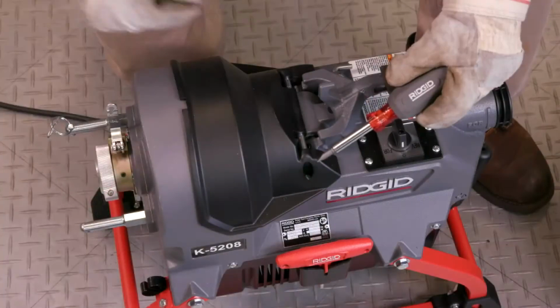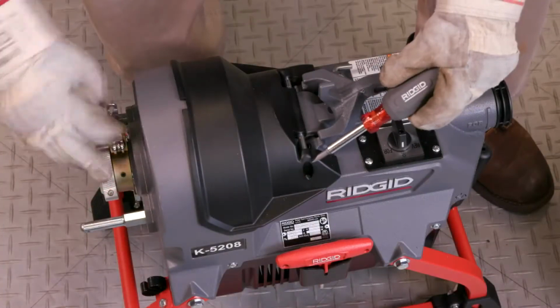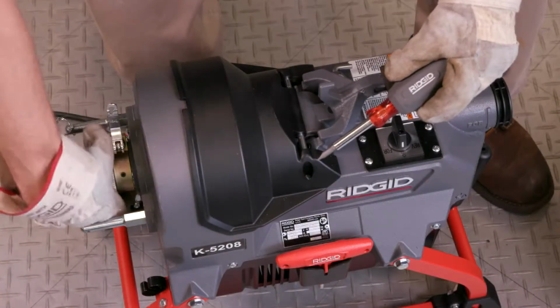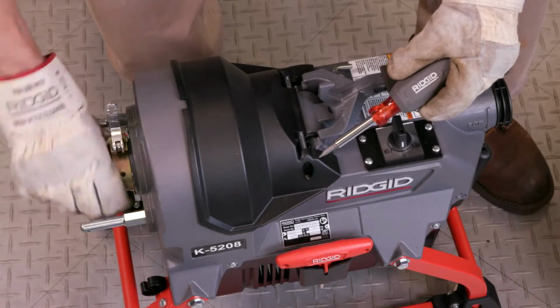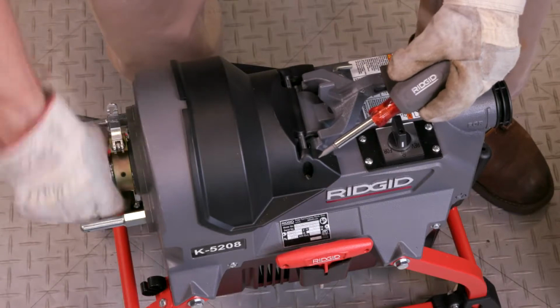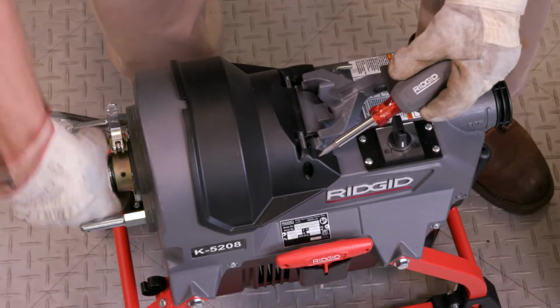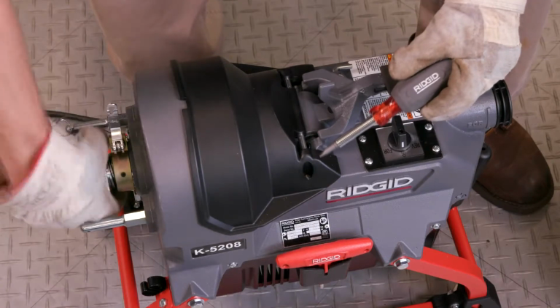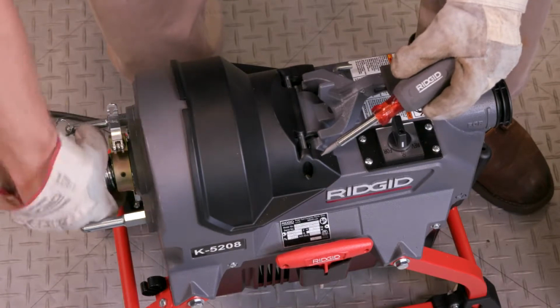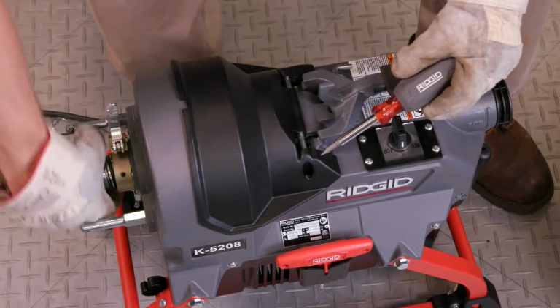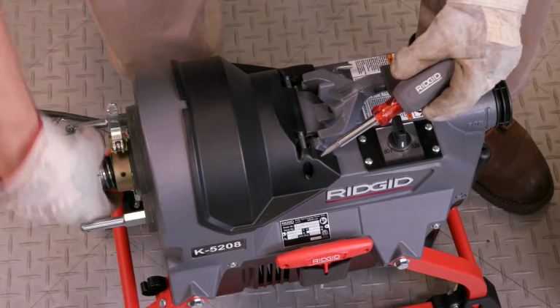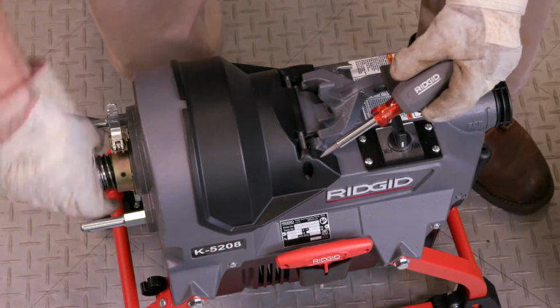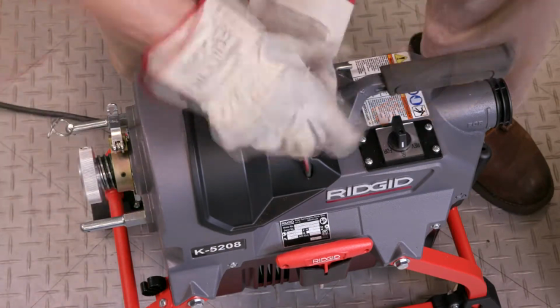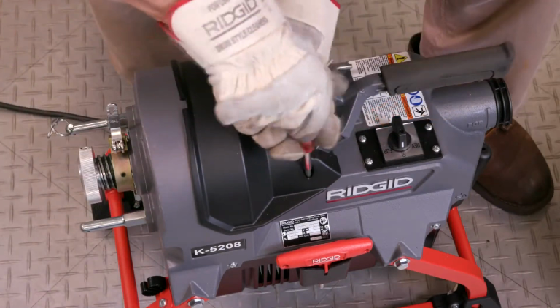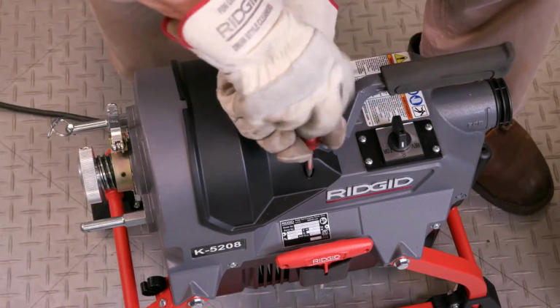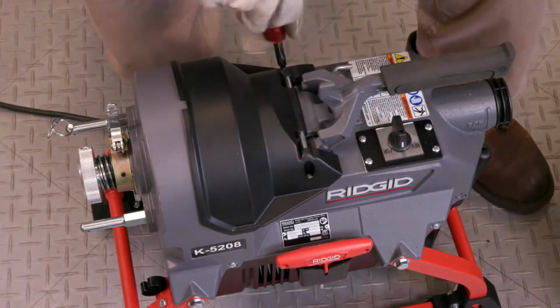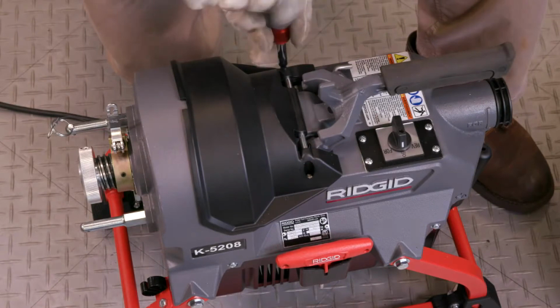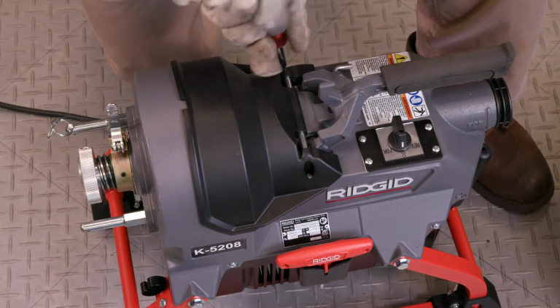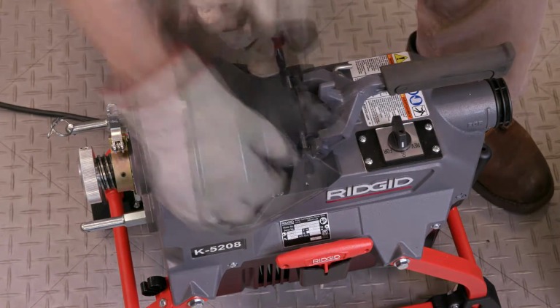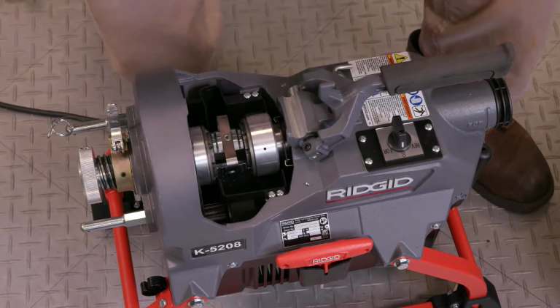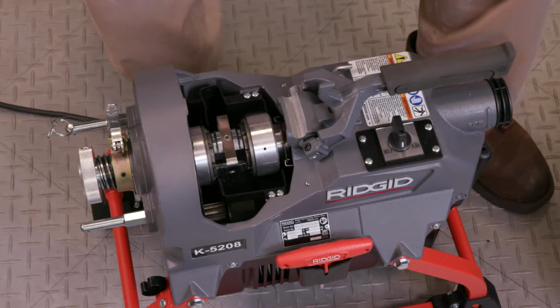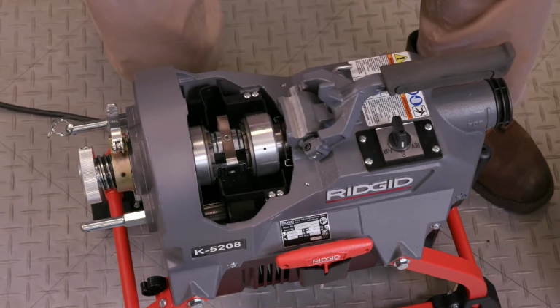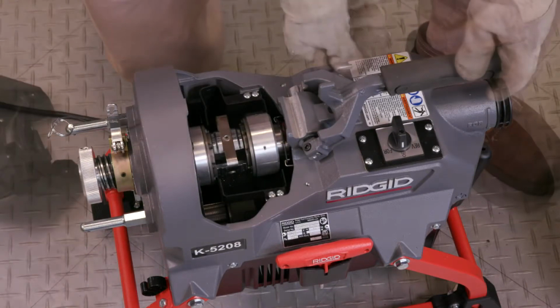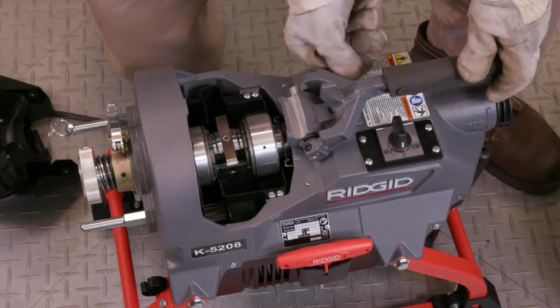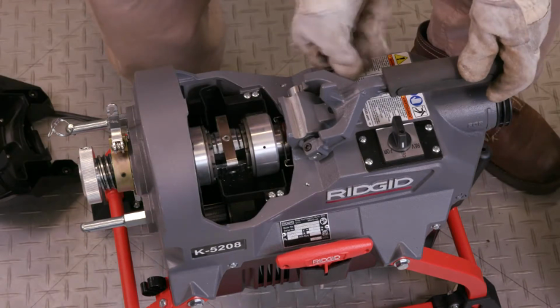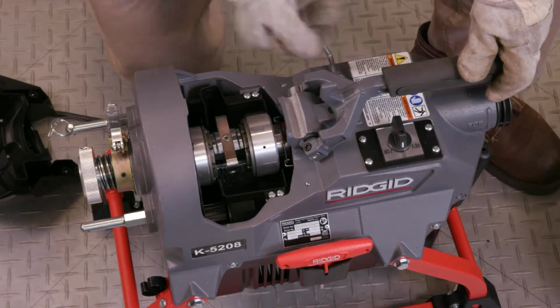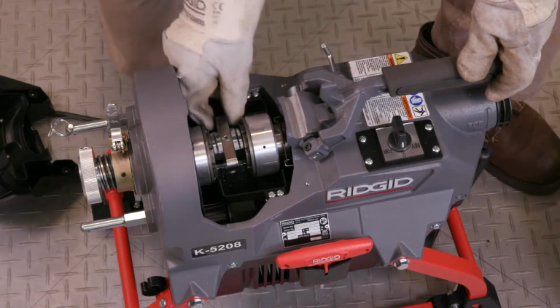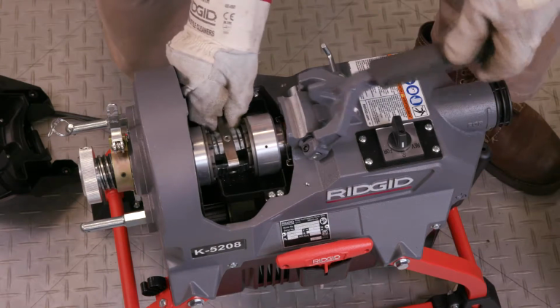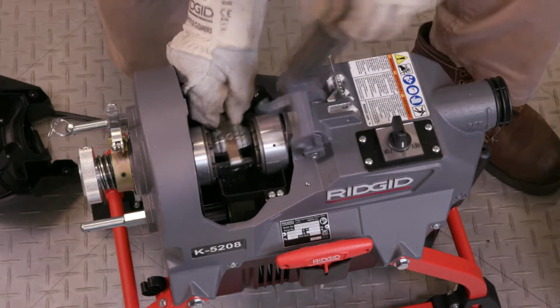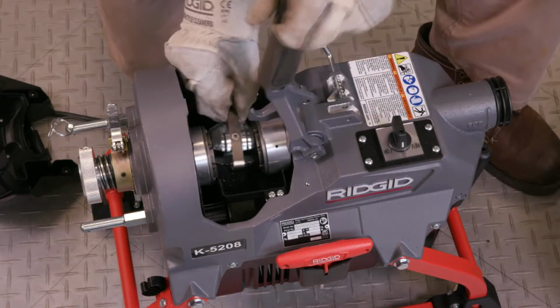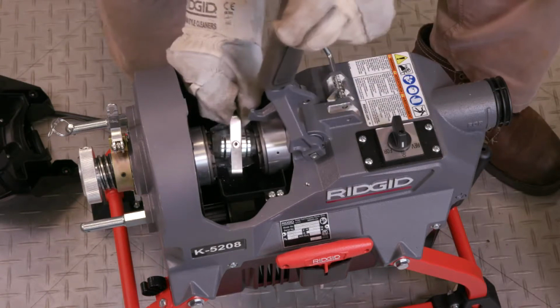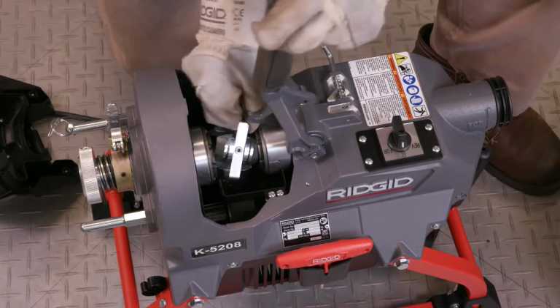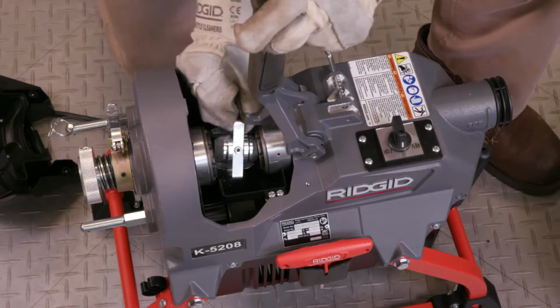To start changing the clutch jaw assembly, just turn the adjustment knob to open the jaw set. Loosen the two screws with a flathead screwdriver and remove the cover. Unlock the clutch lever handle and allow to fully open. Remove the clutch jaw assembly.